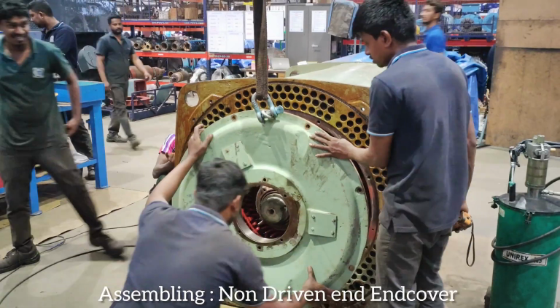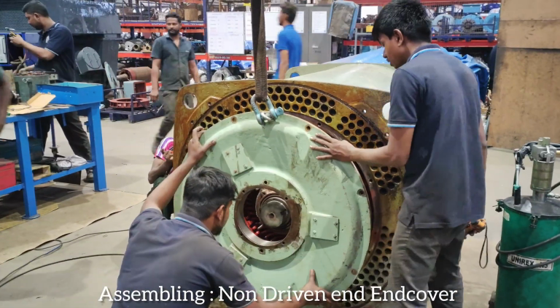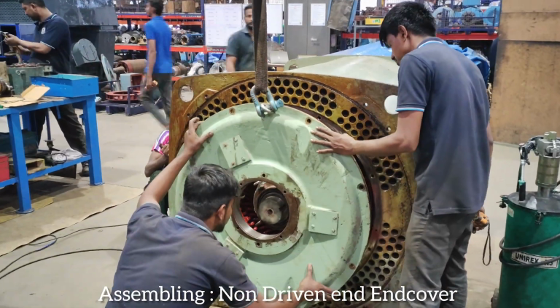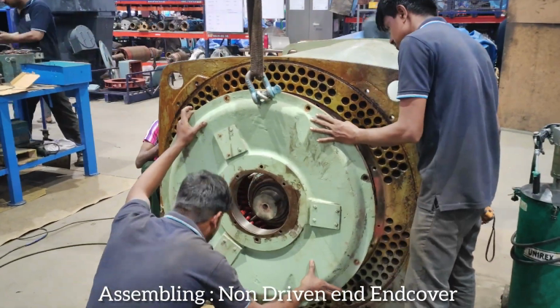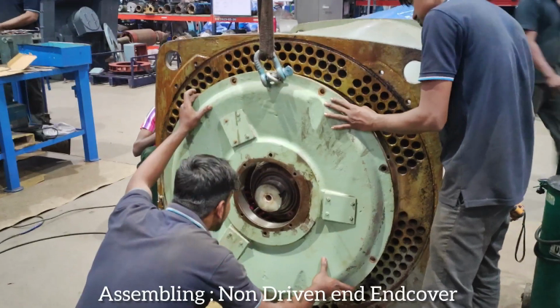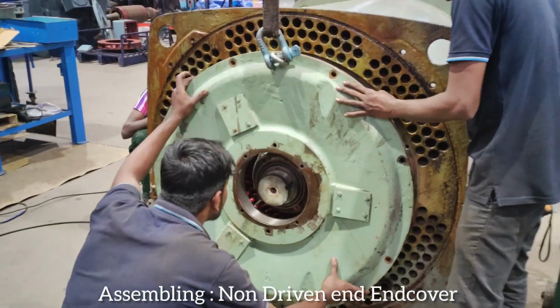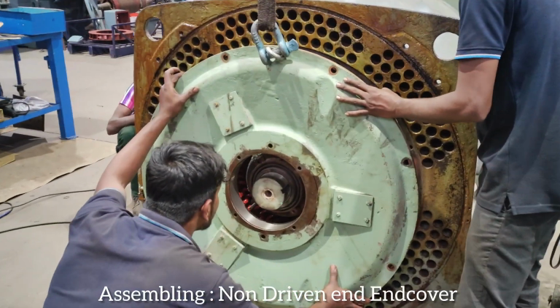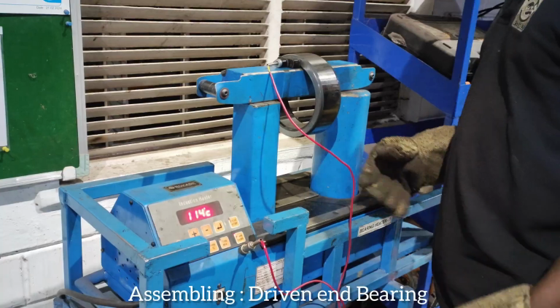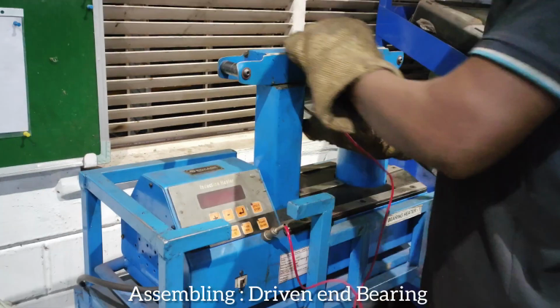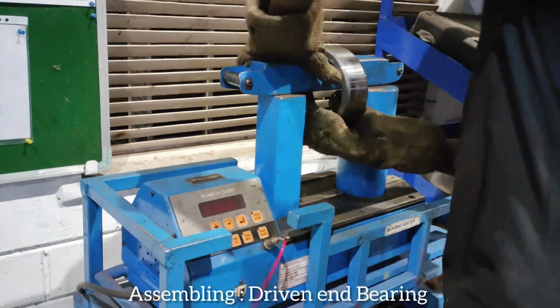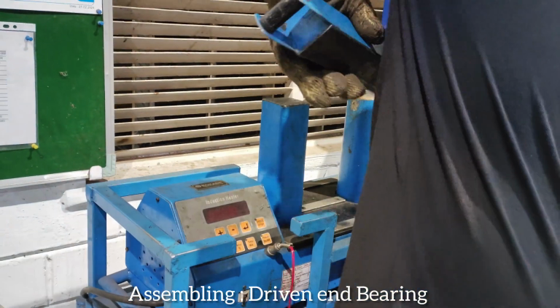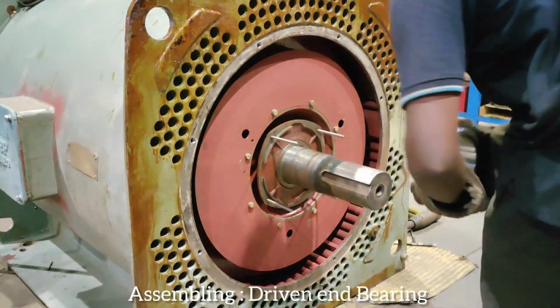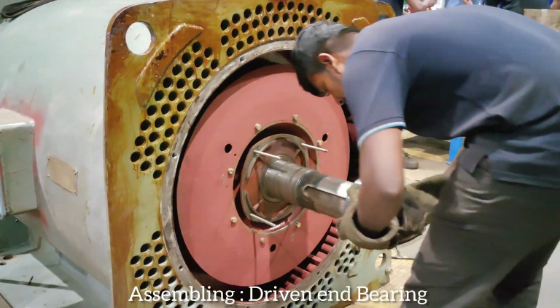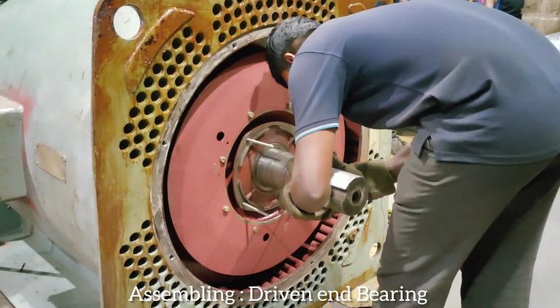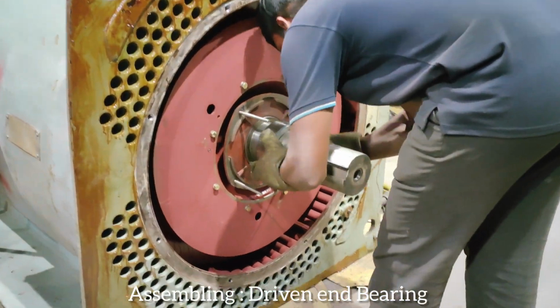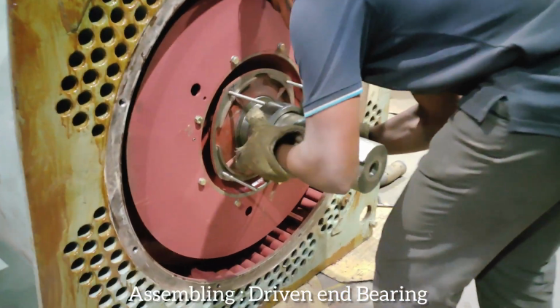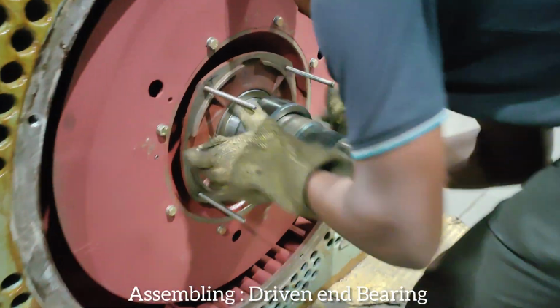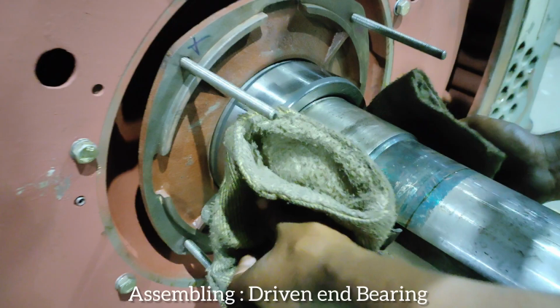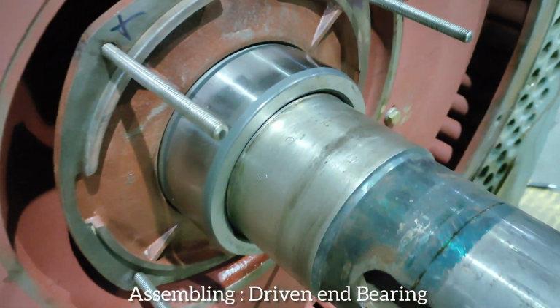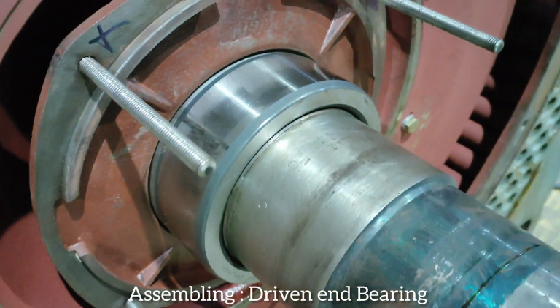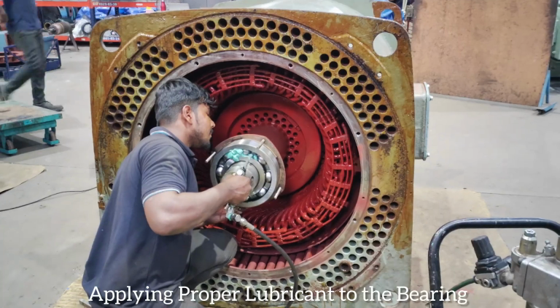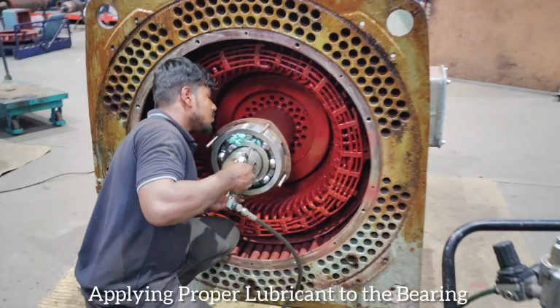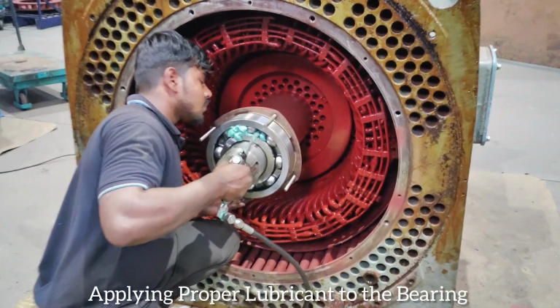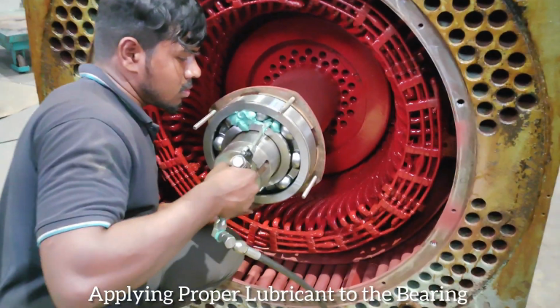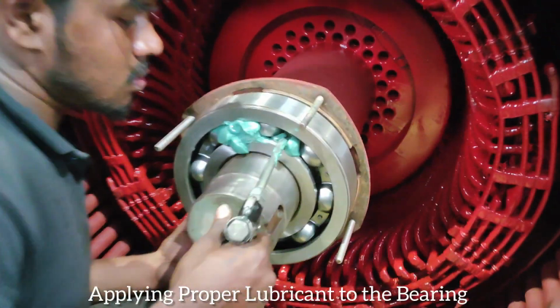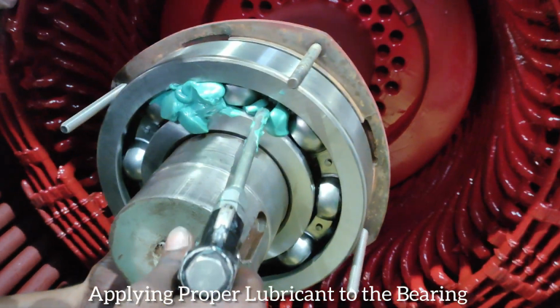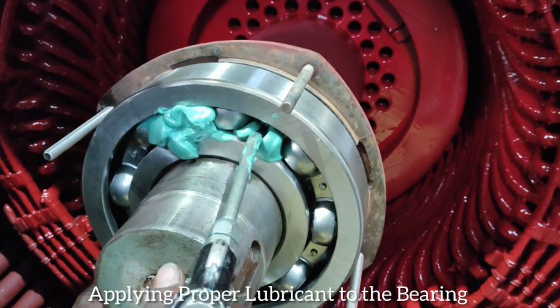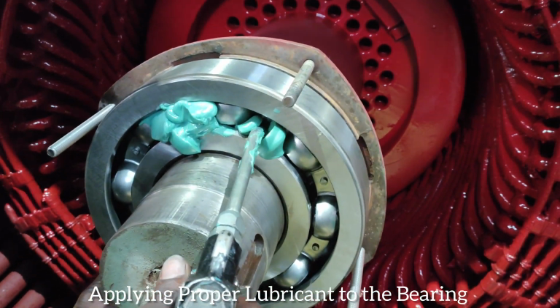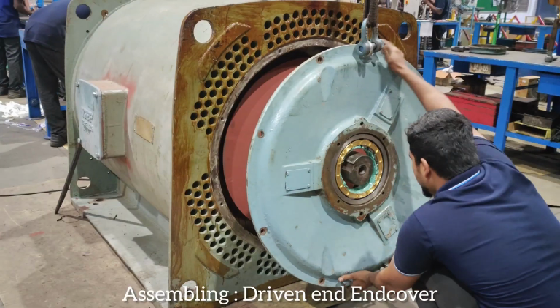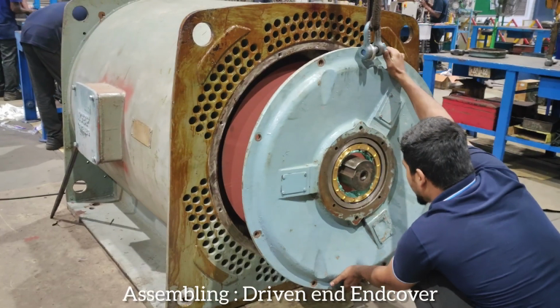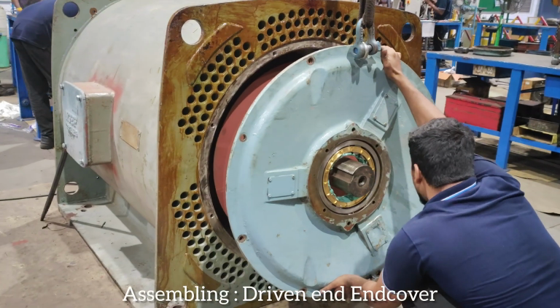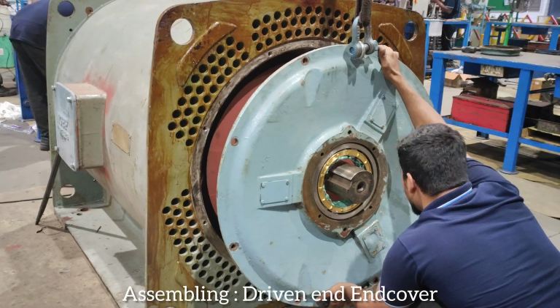Assembling non-driven end cover. Assembling driven end bearing. Assembling driven end cover.